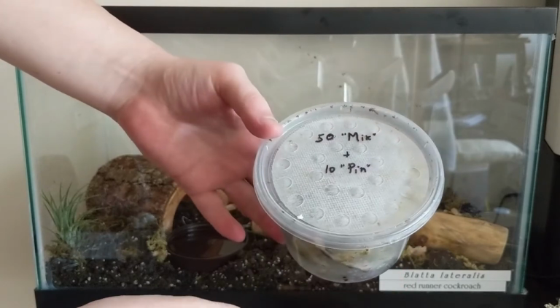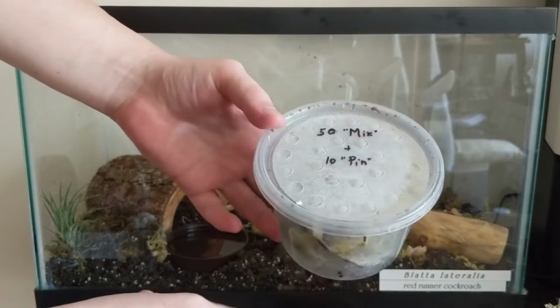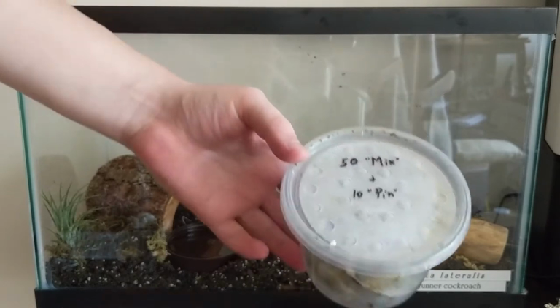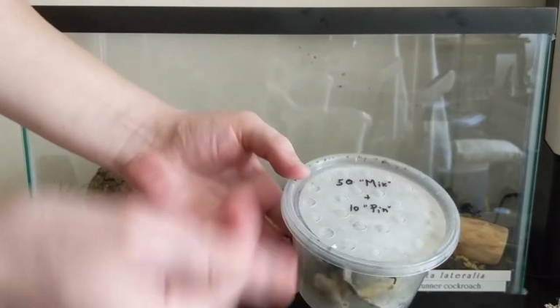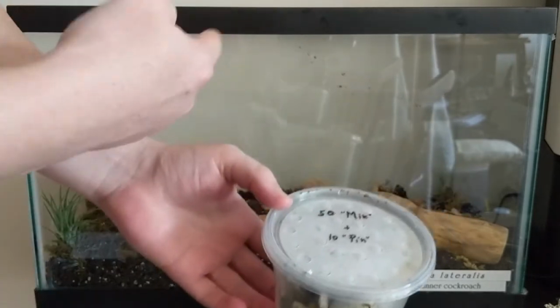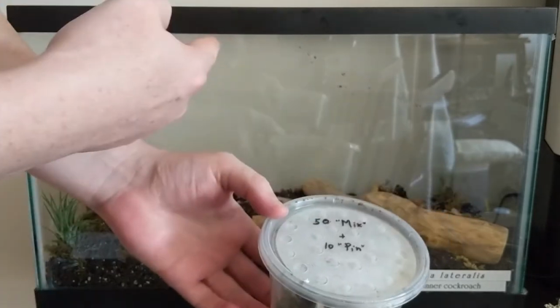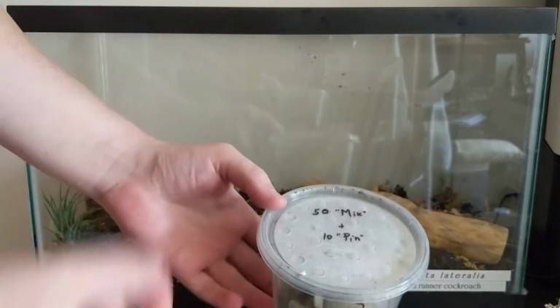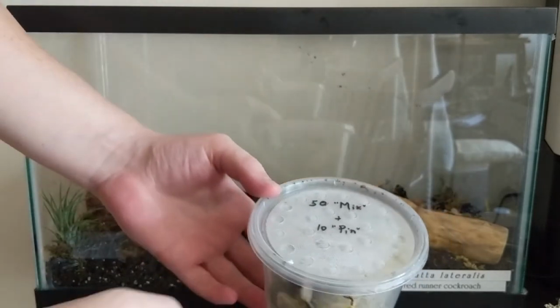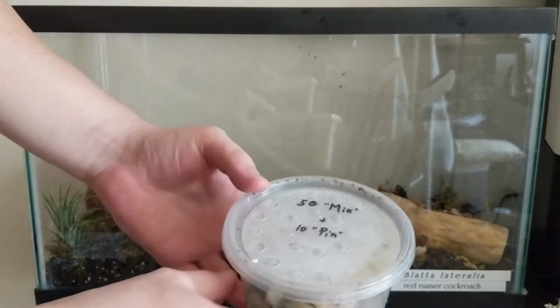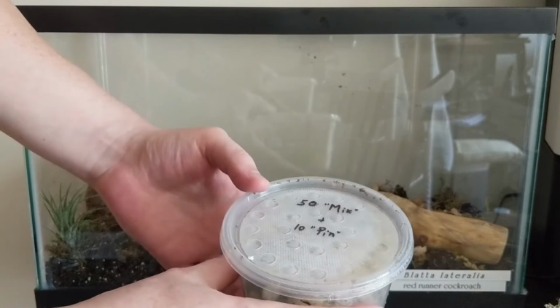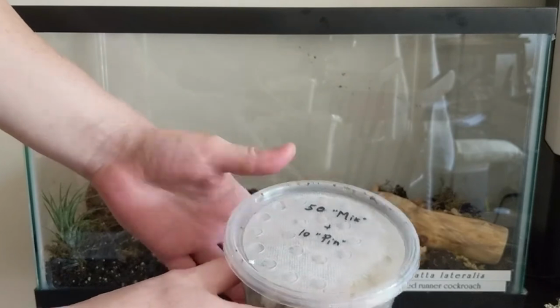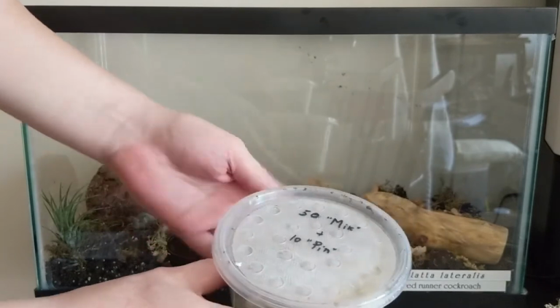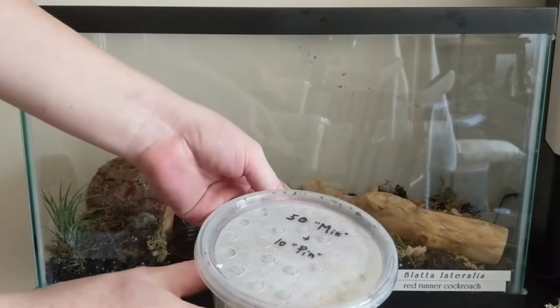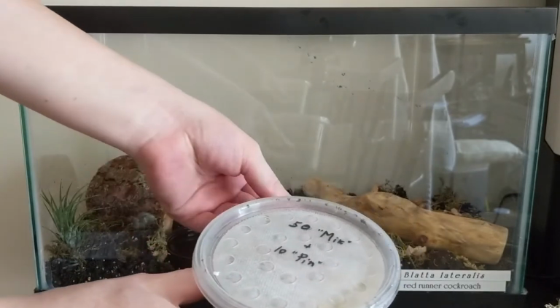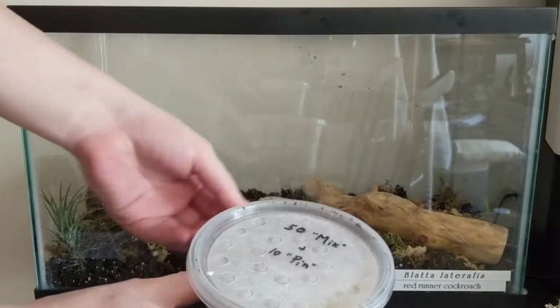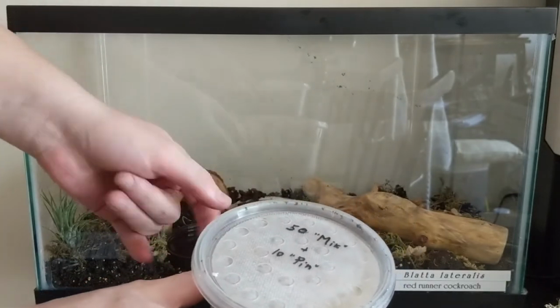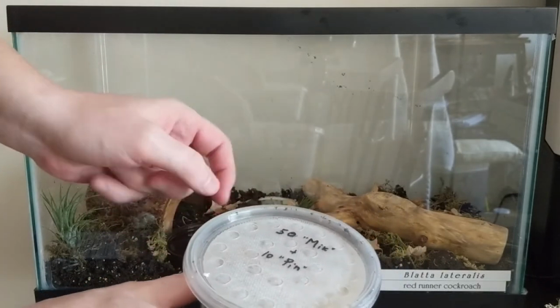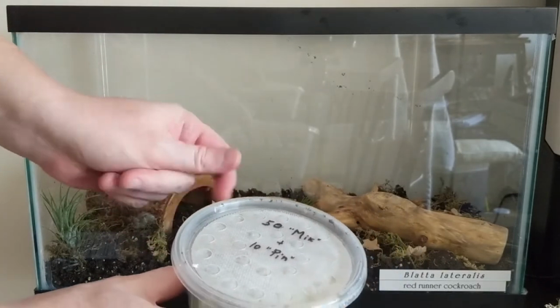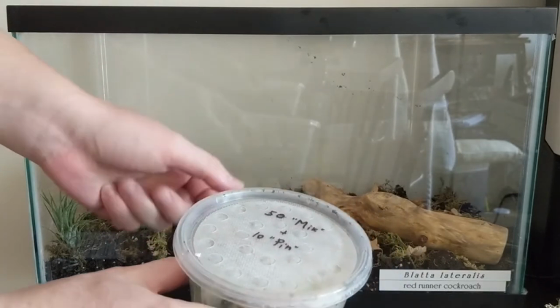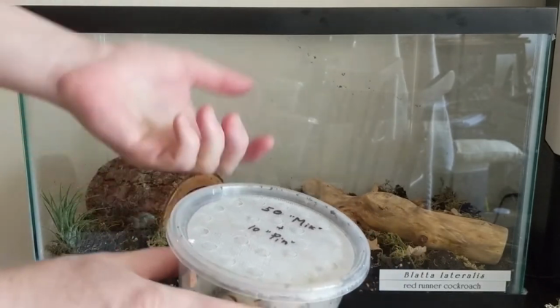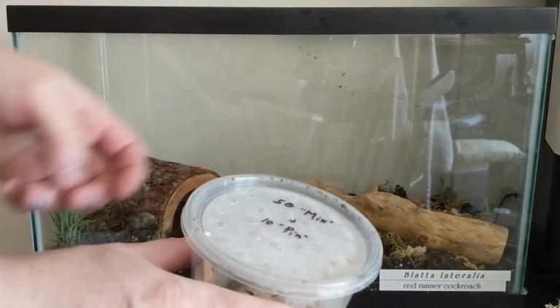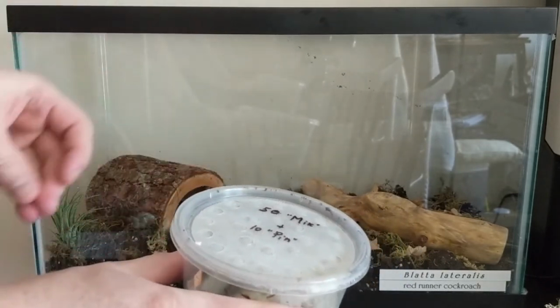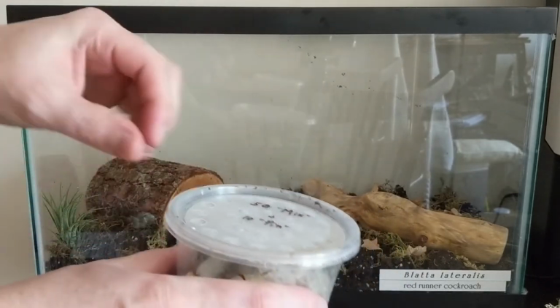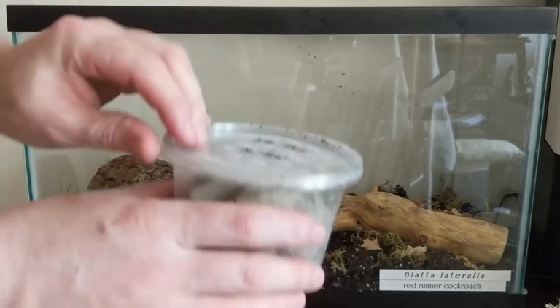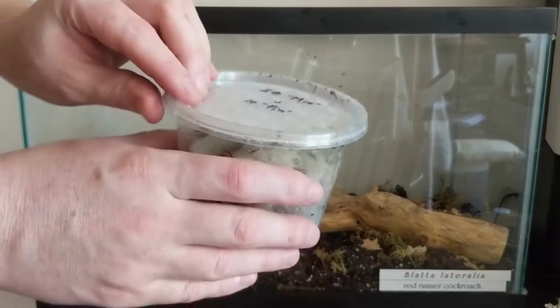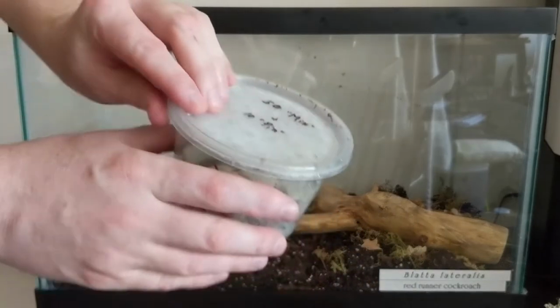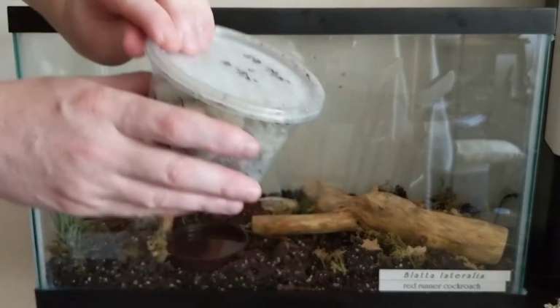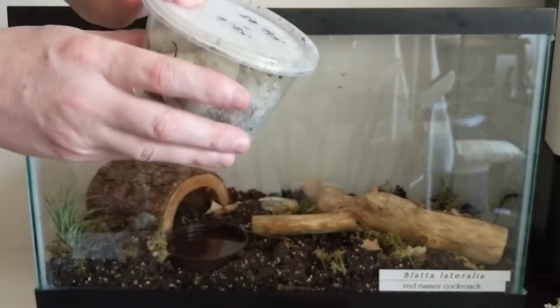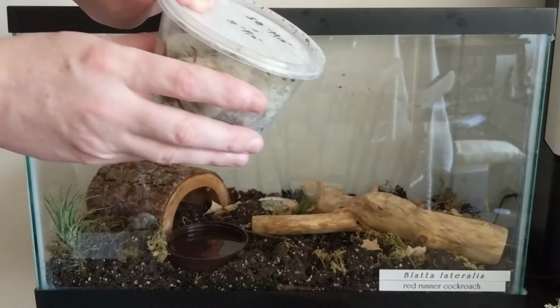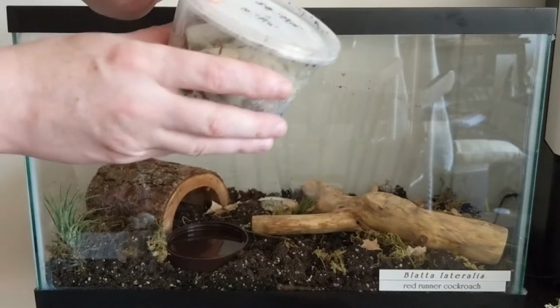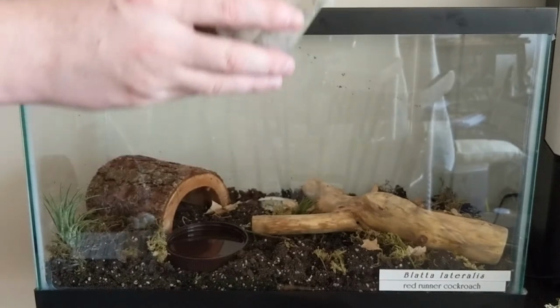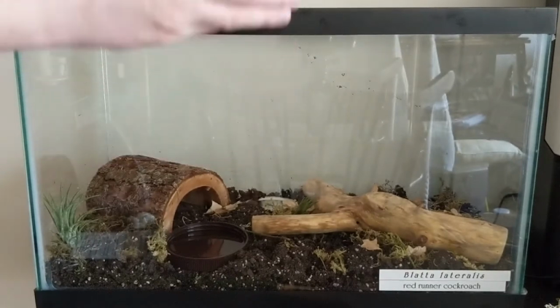I'm going to put them in the enclosure, open the lid — they'll definitely come out — so hopefully they'll enjoy their new home.